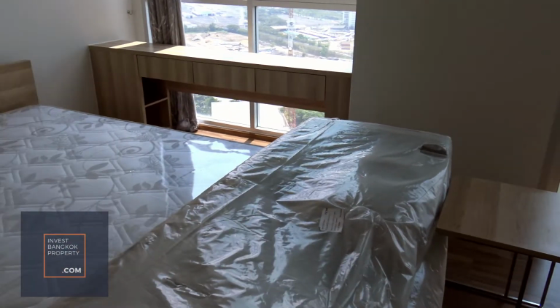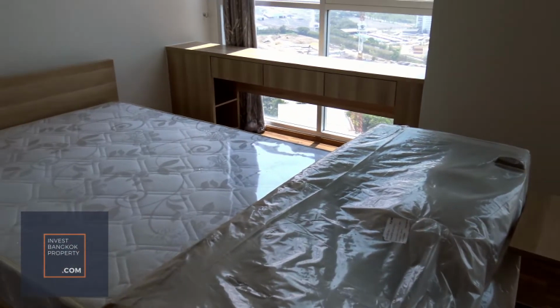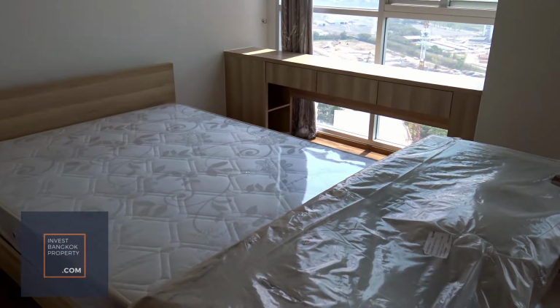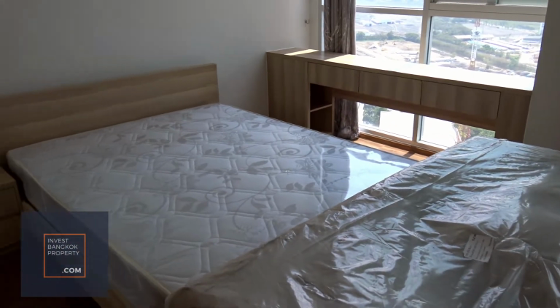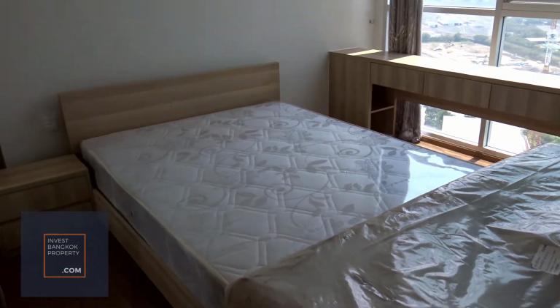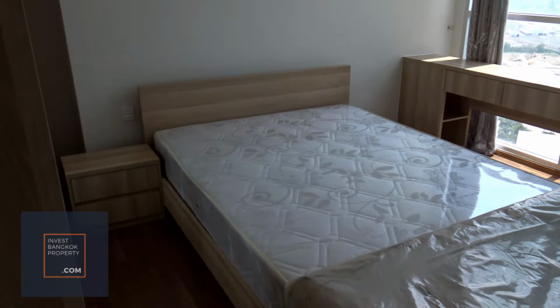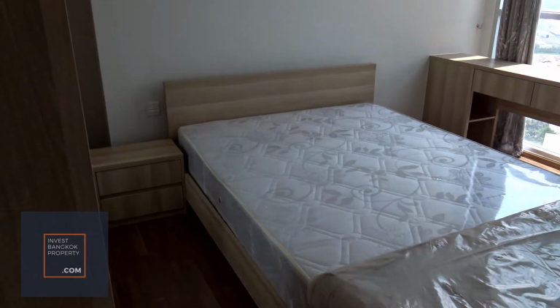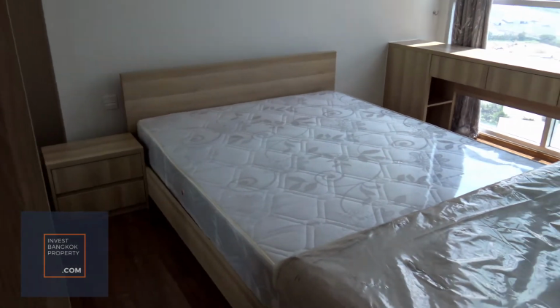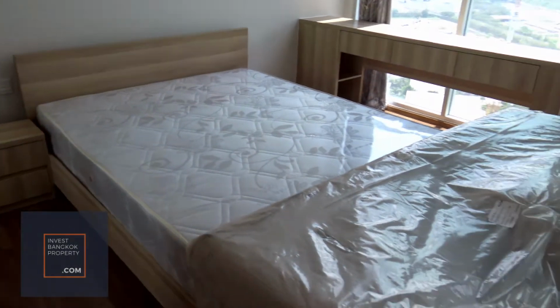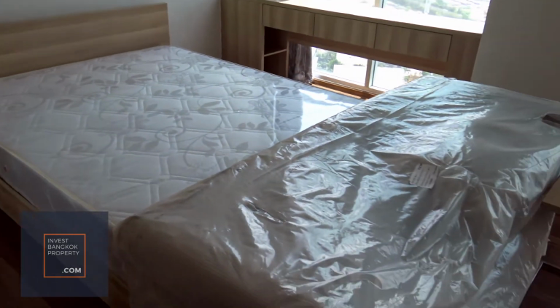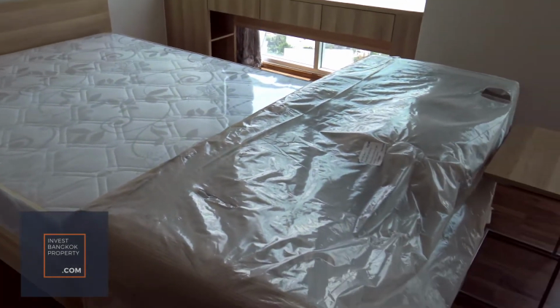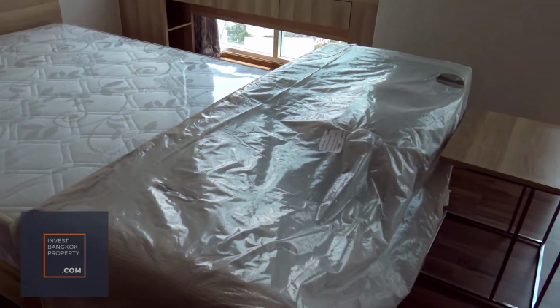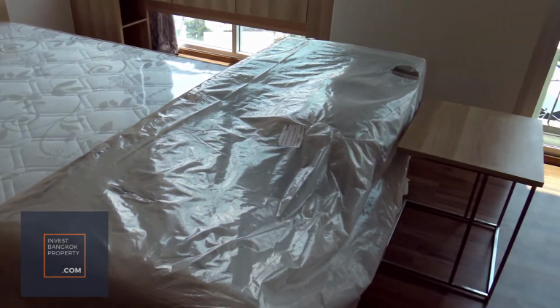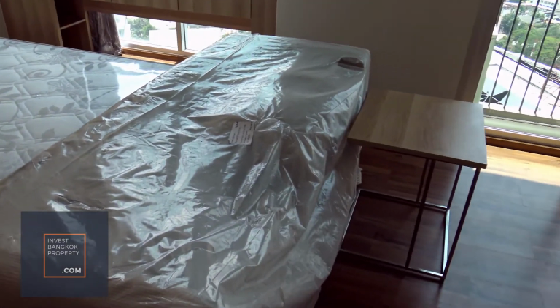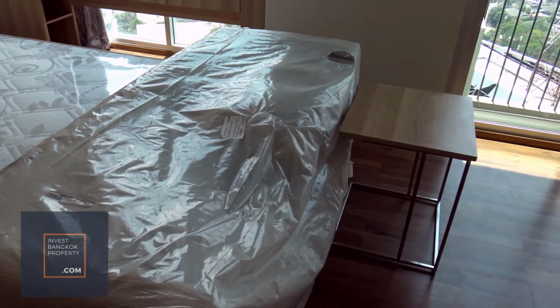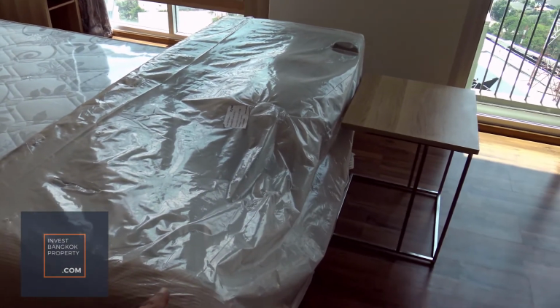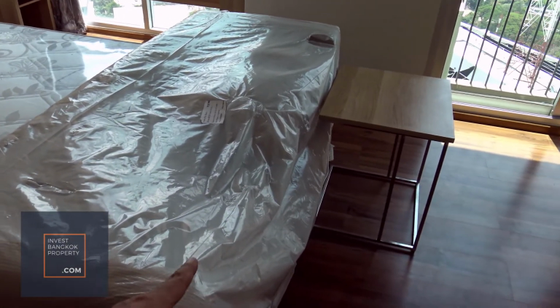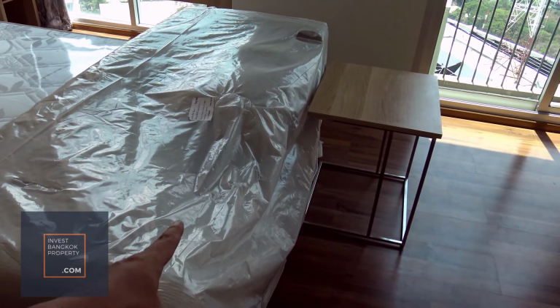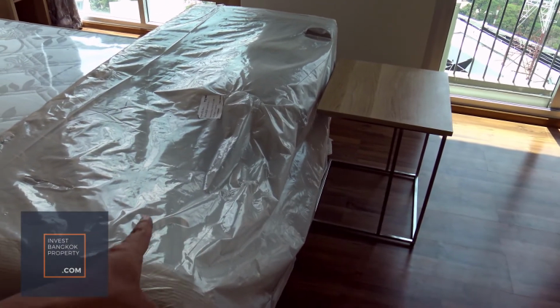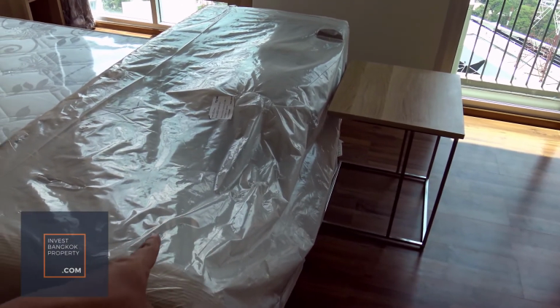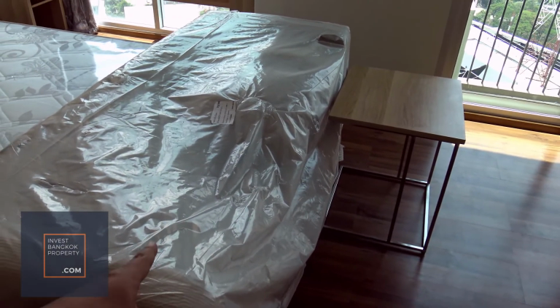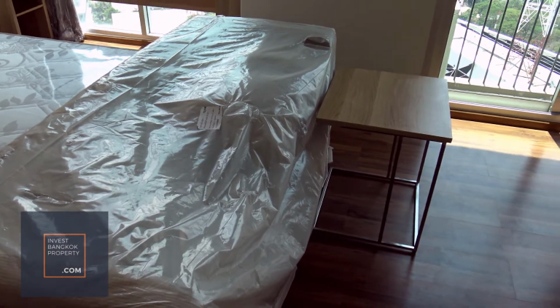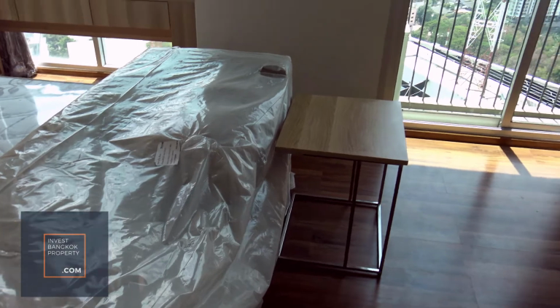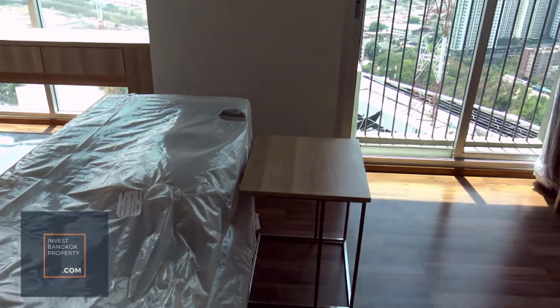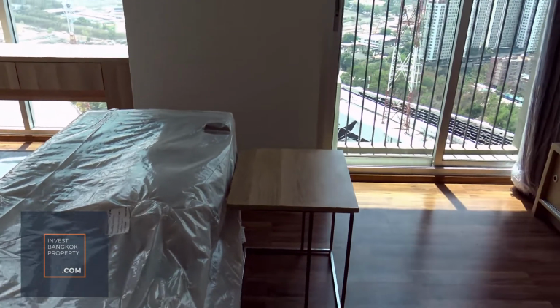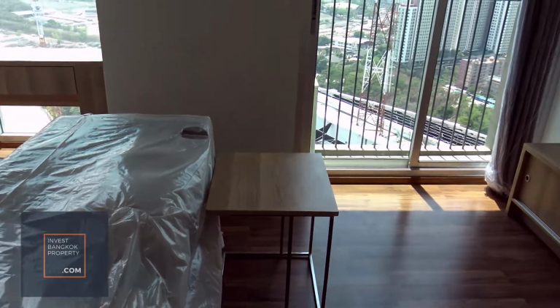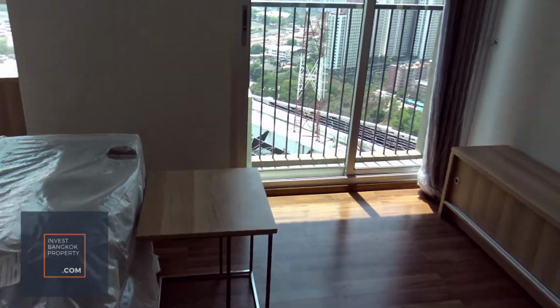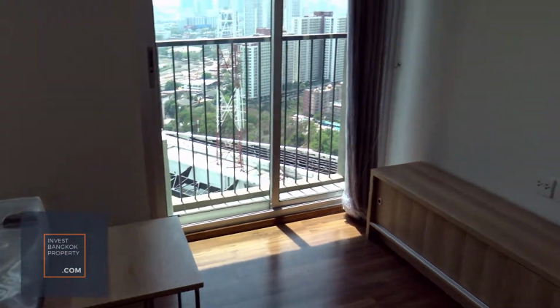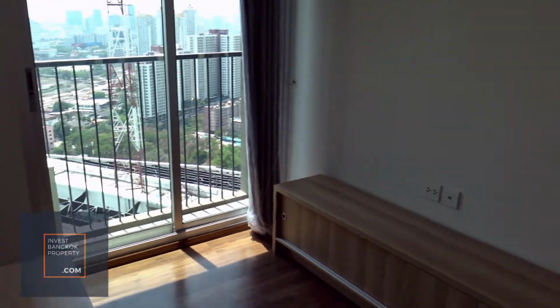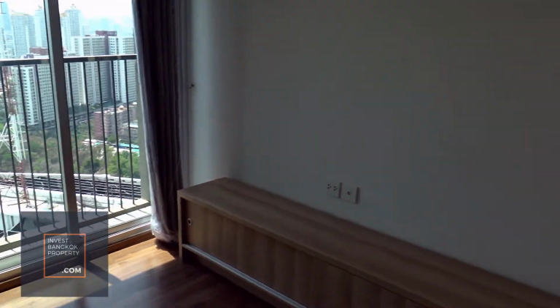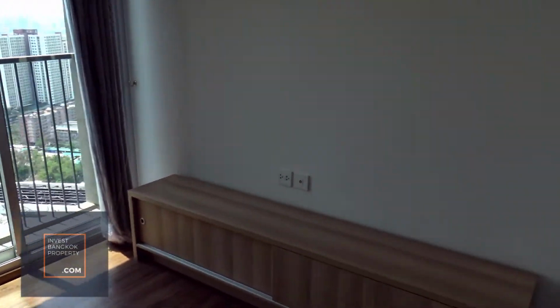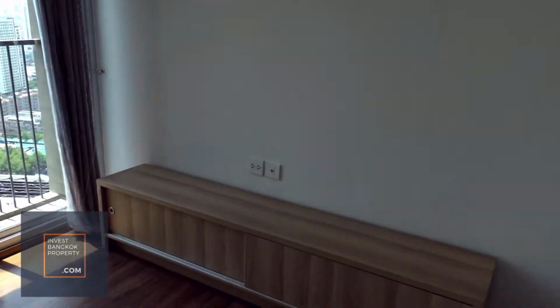So it comes with all these furnishings that you see. The master room — you can actually put a sofa, which is what they did here. Then your television goes there.